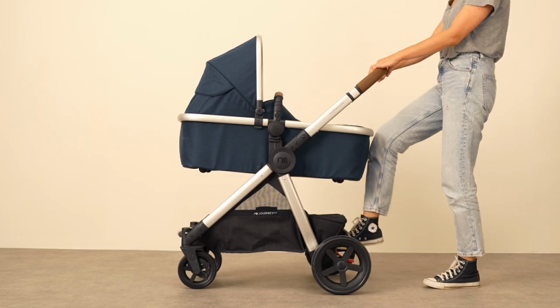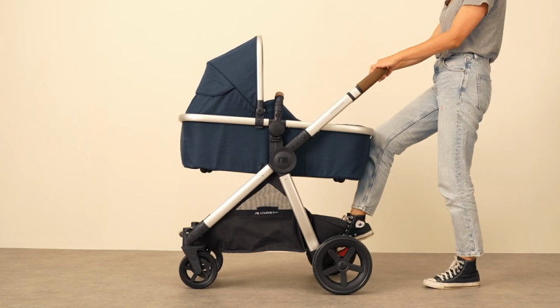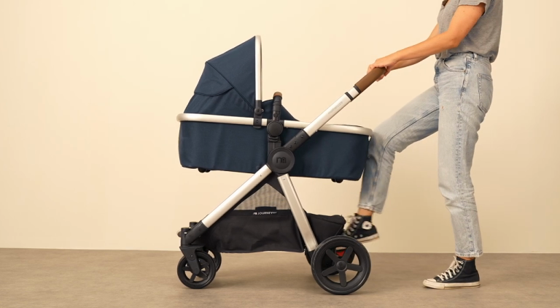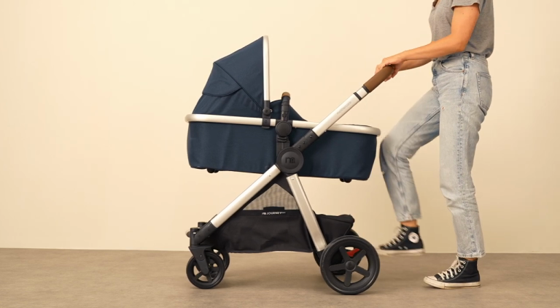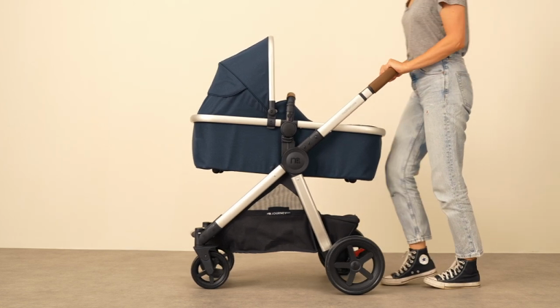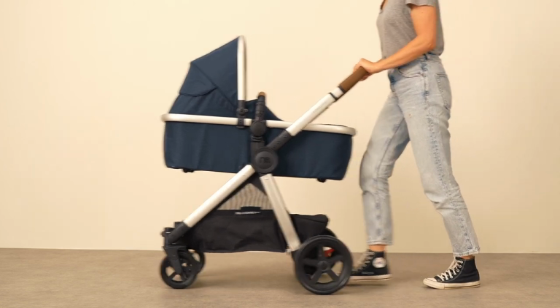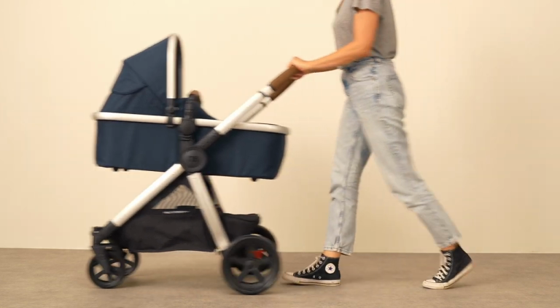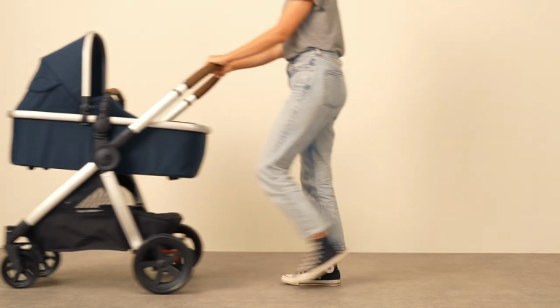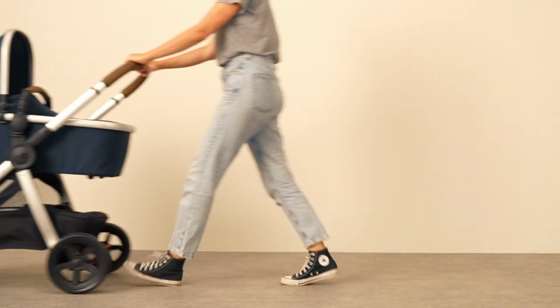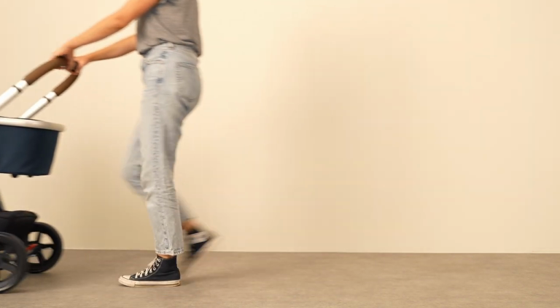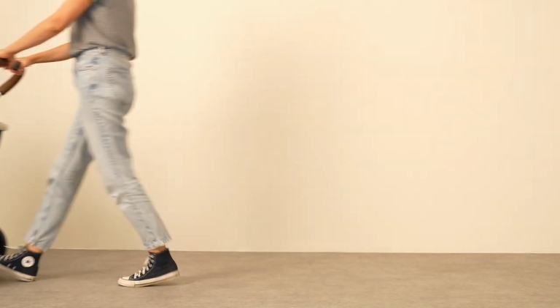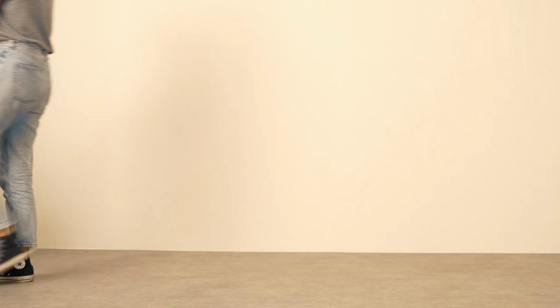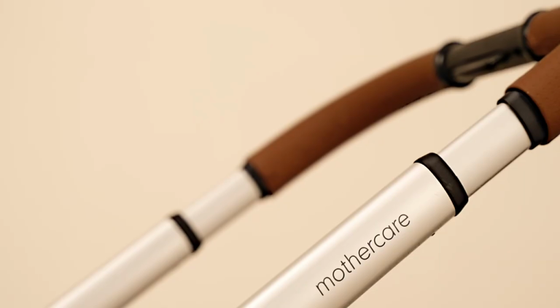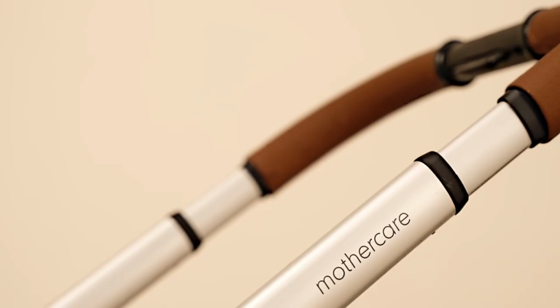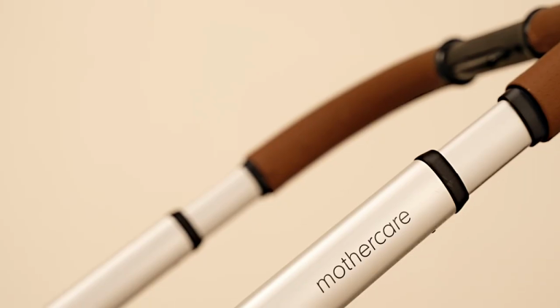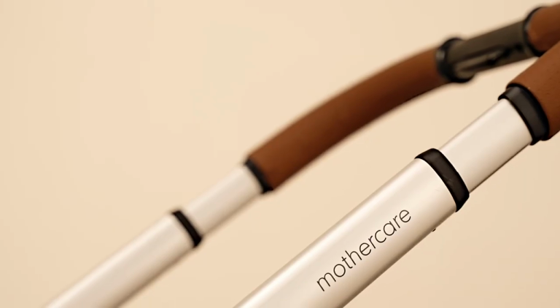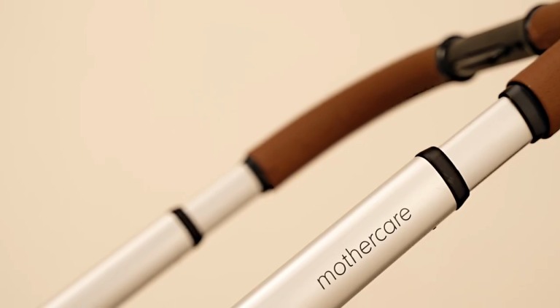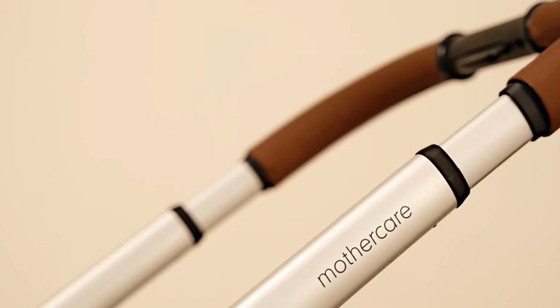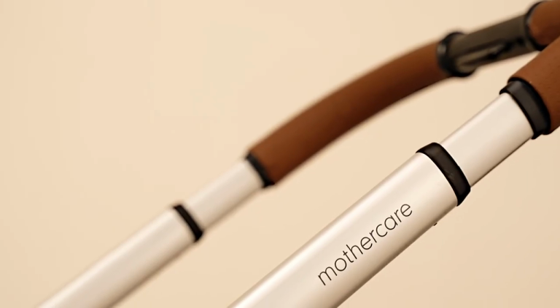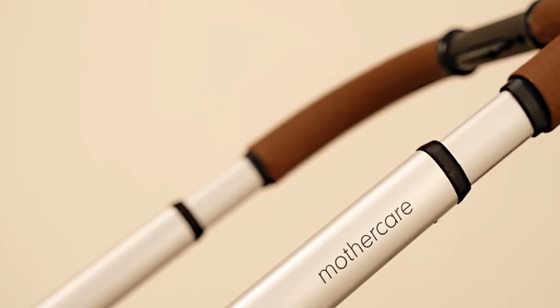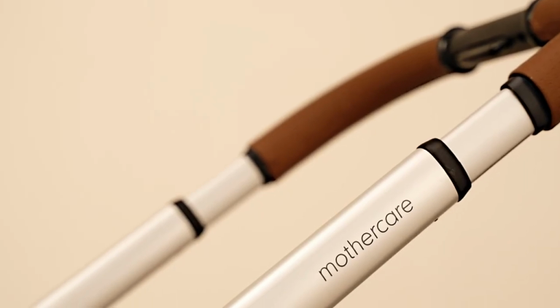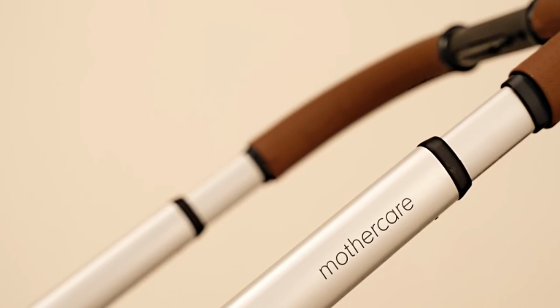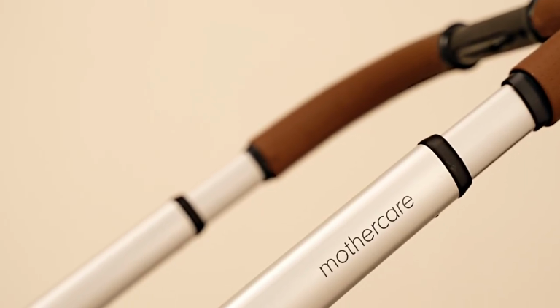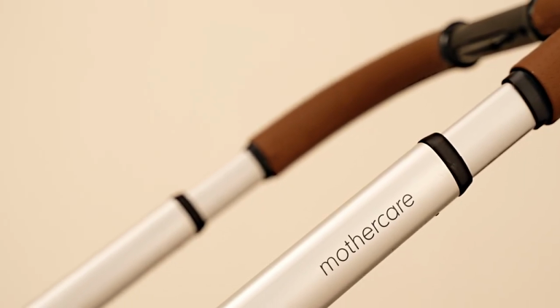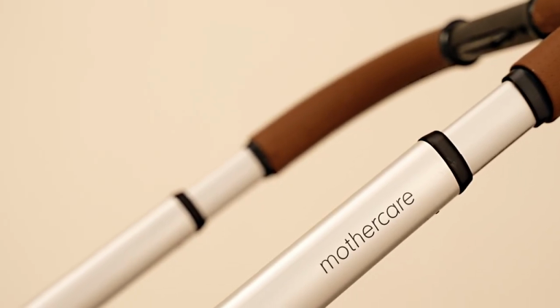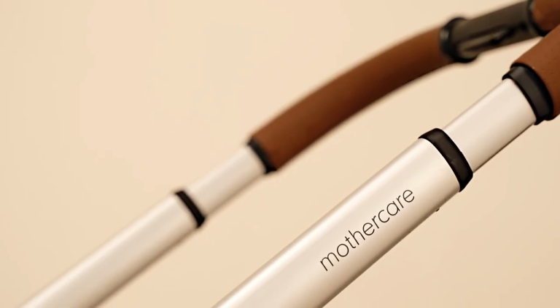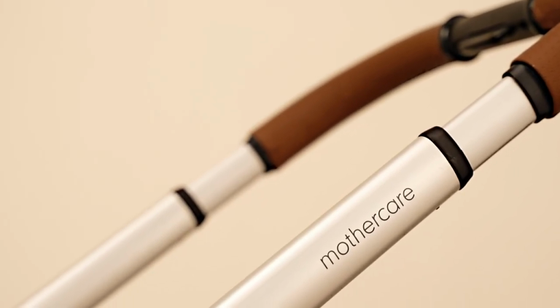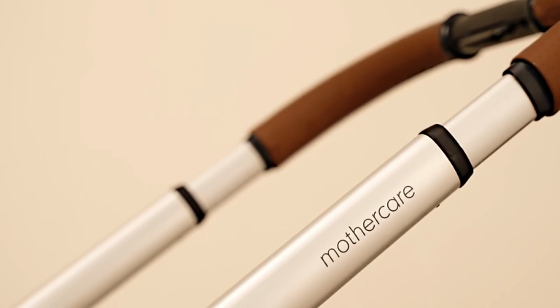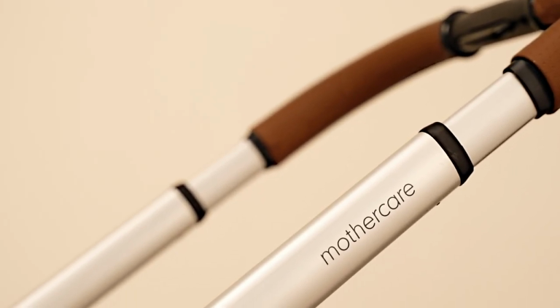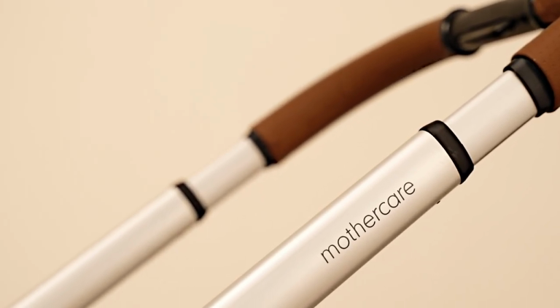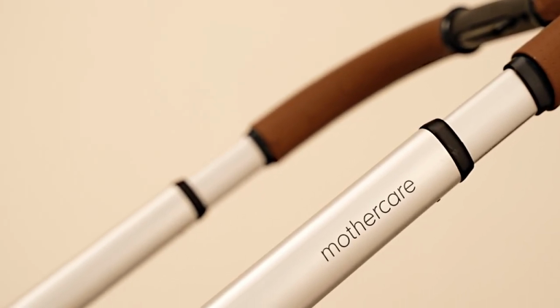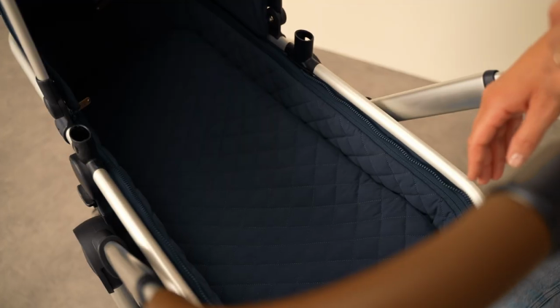Our special edition signature pram and pushchair has been finished in premium fabrics with leatherette handles to wrap every journey in luxury.